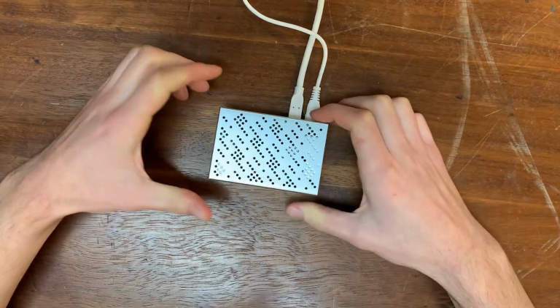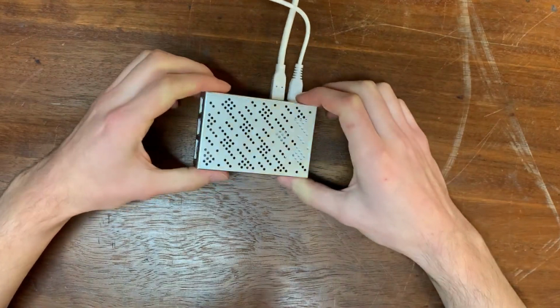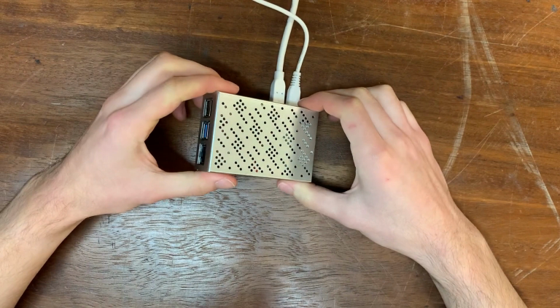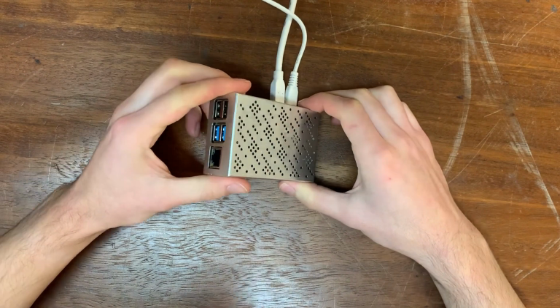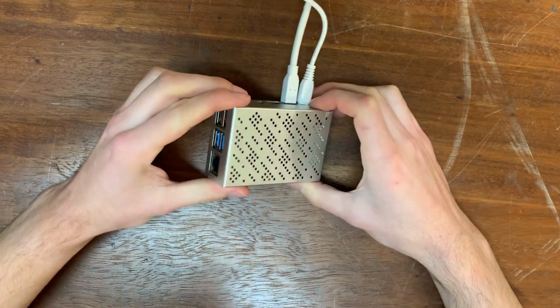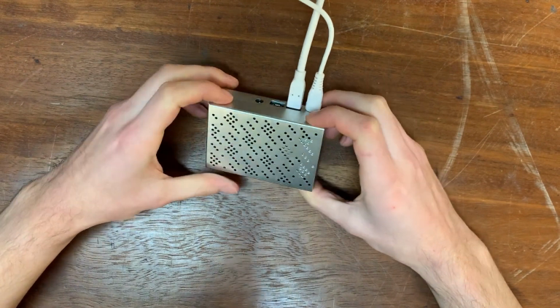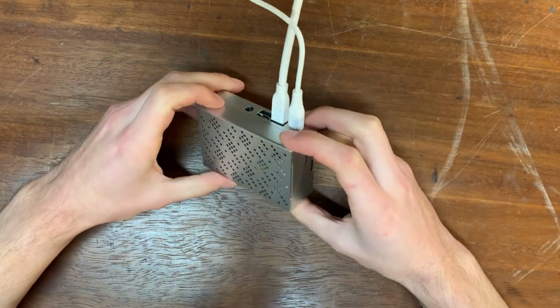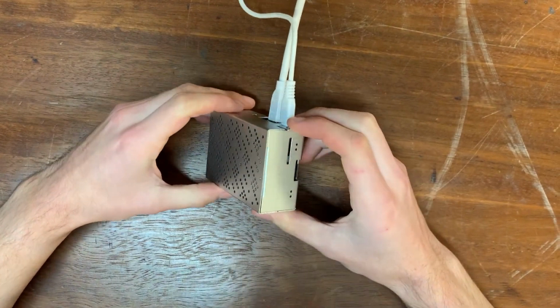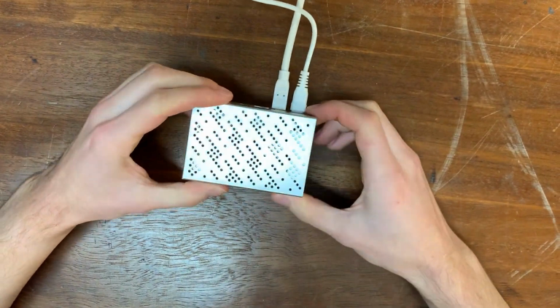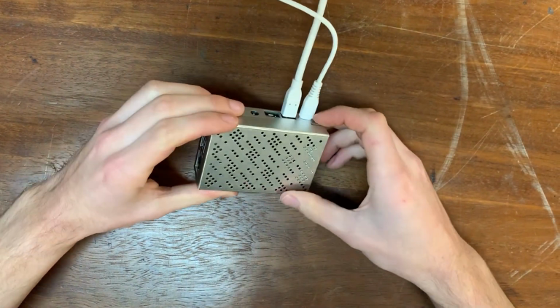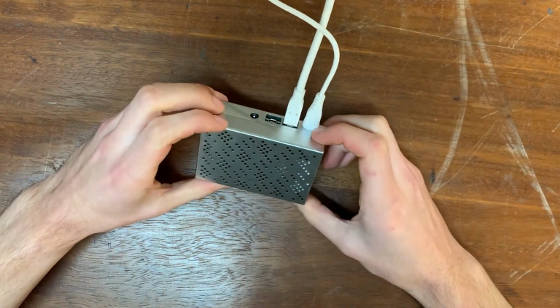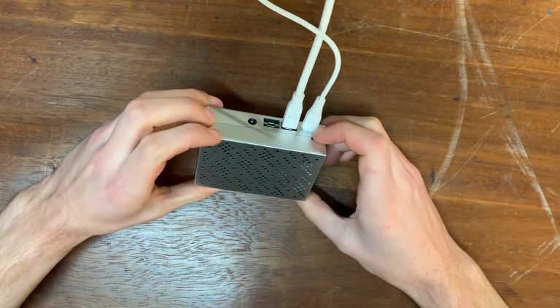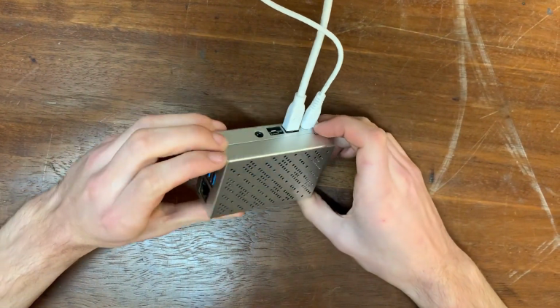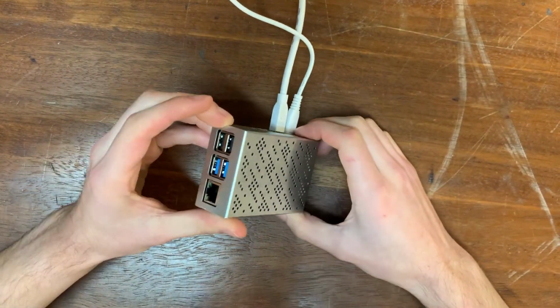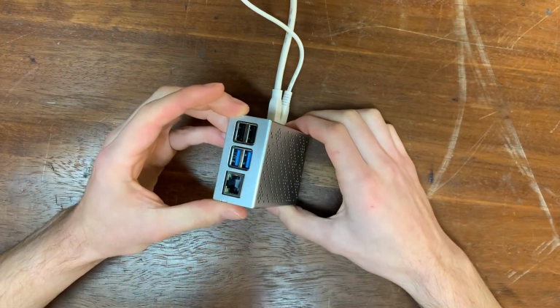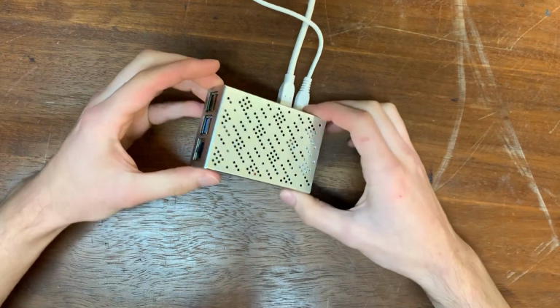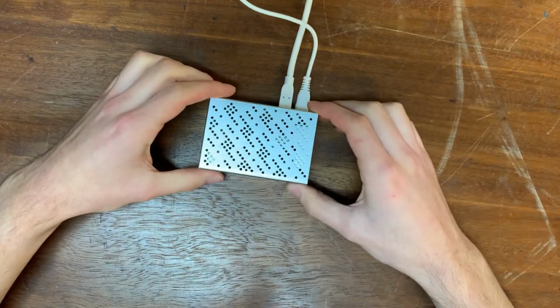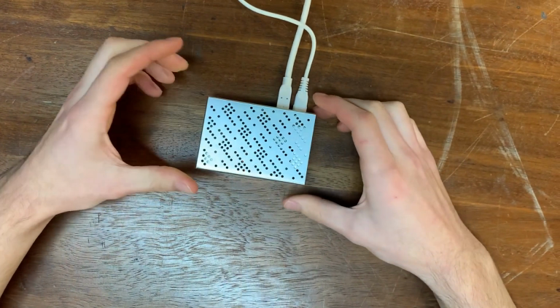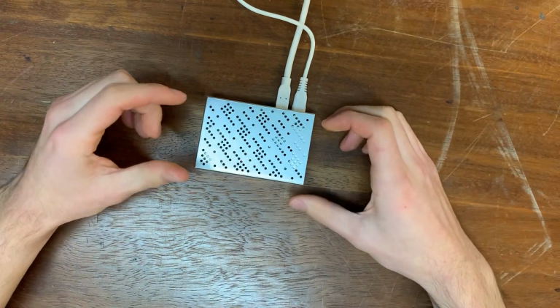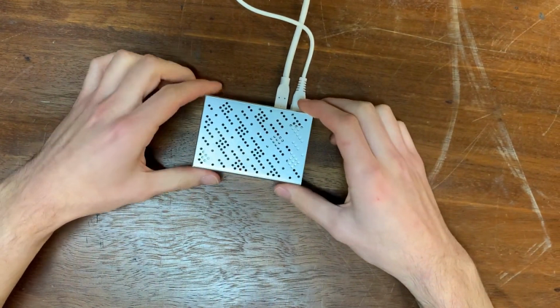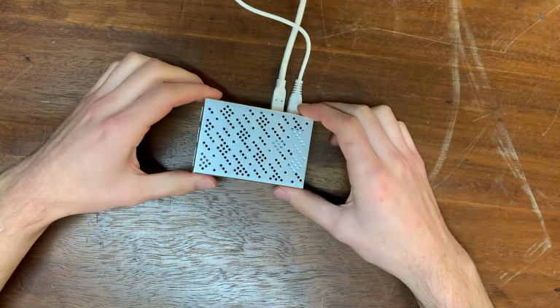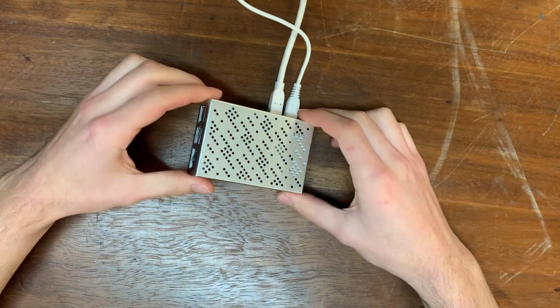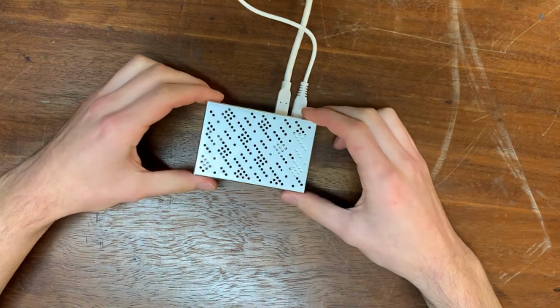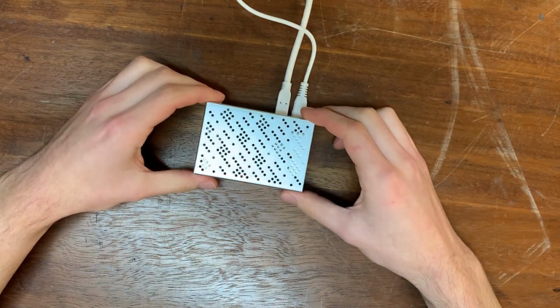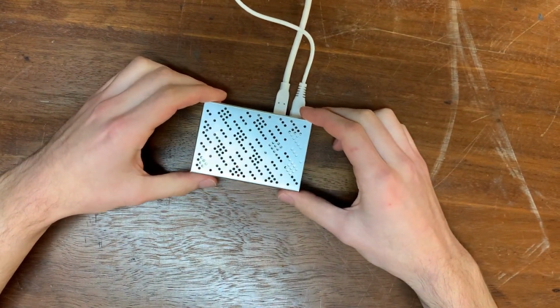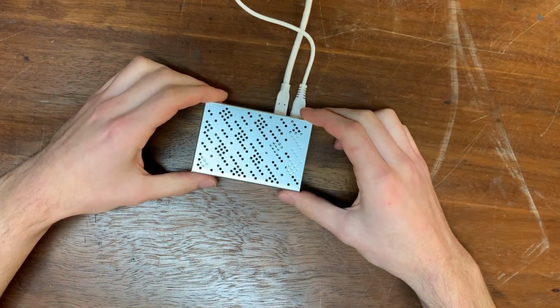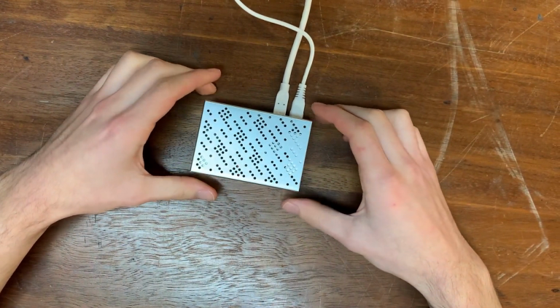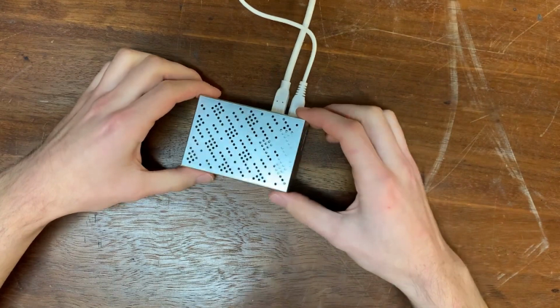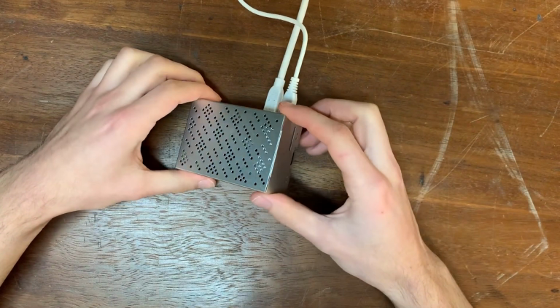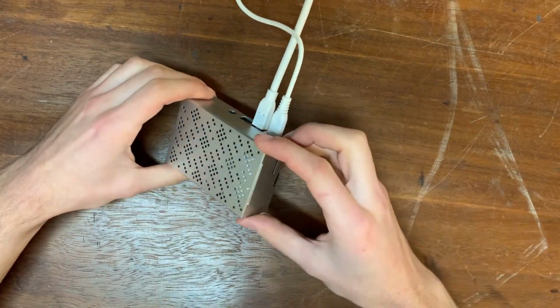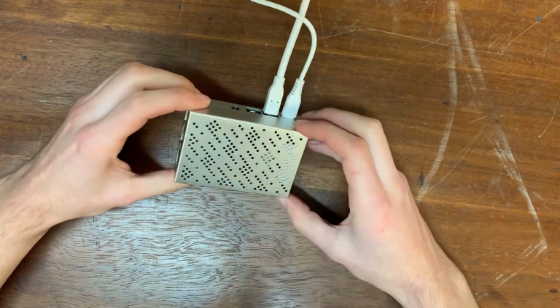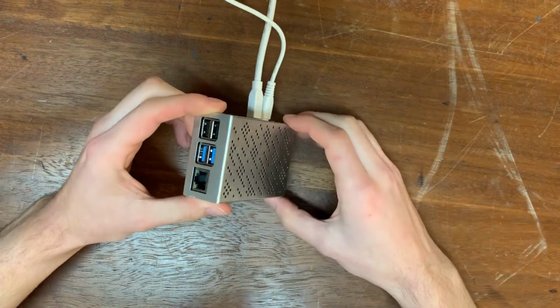So there we have it, that's the assembled Raspberry Pi. I can't wait to try it out and see what different projects we can use it on. Some ideas we've already had are creating an AirPlay speaker for the garage, or perhaps using it as the controller on the car.